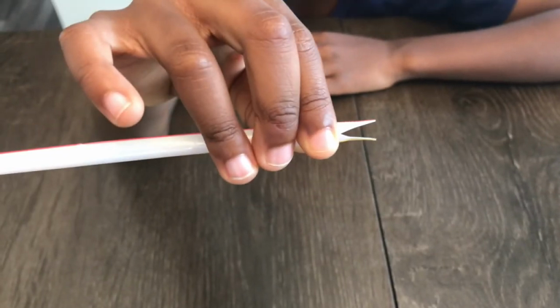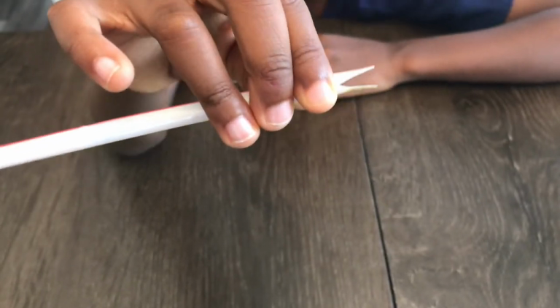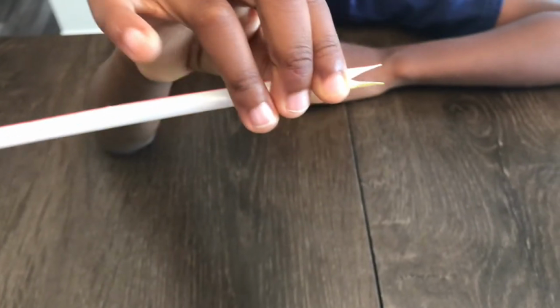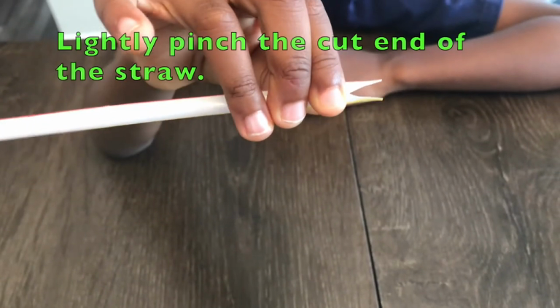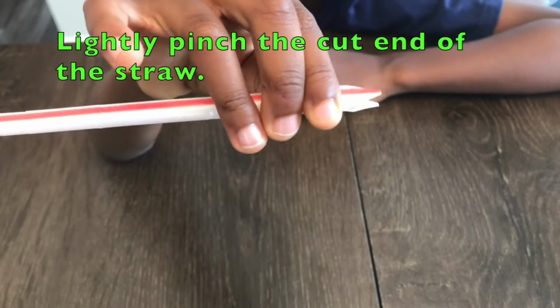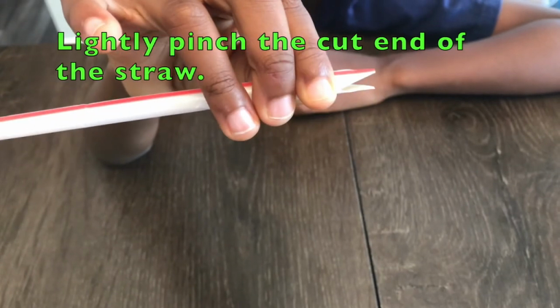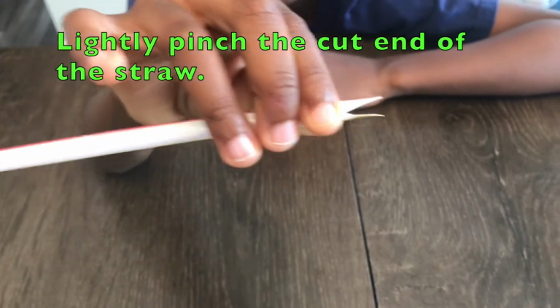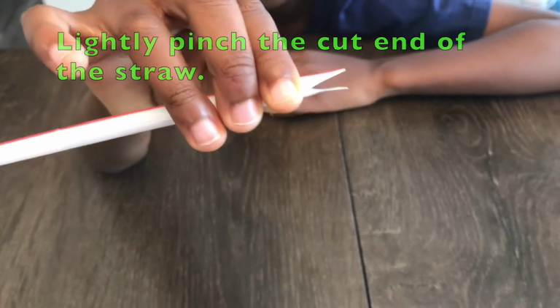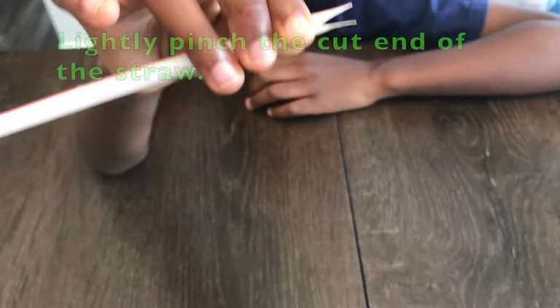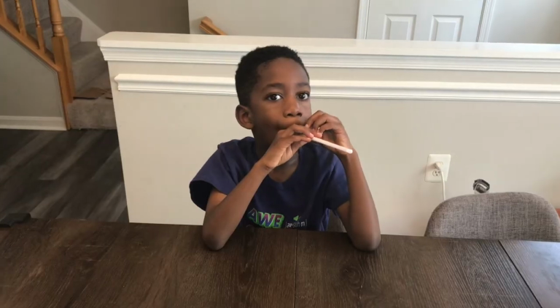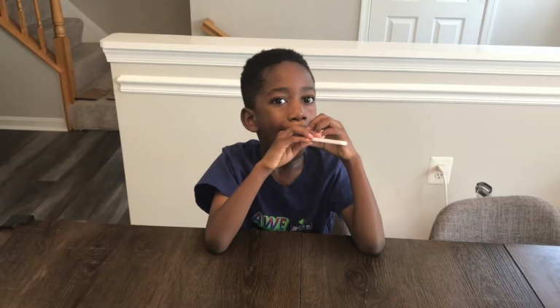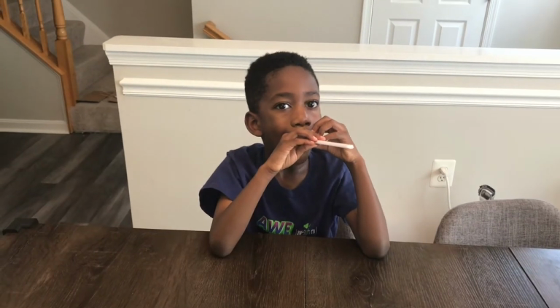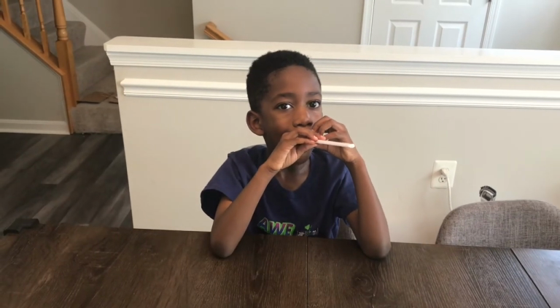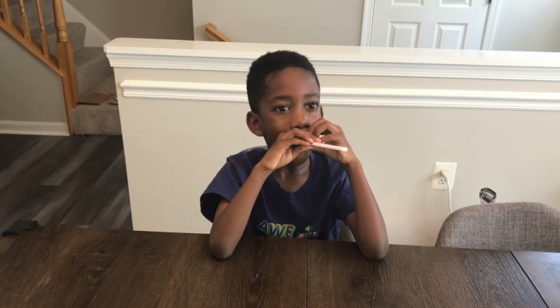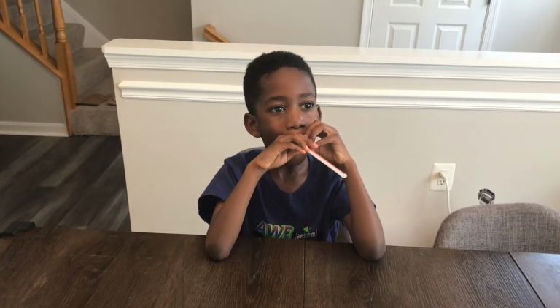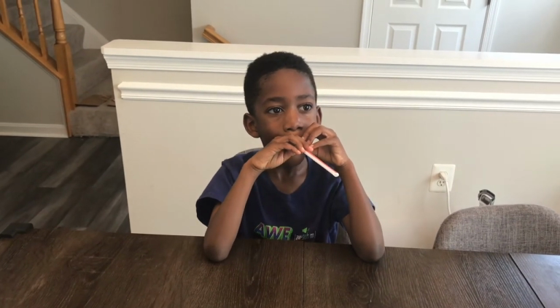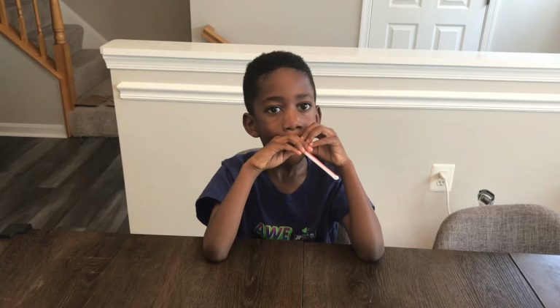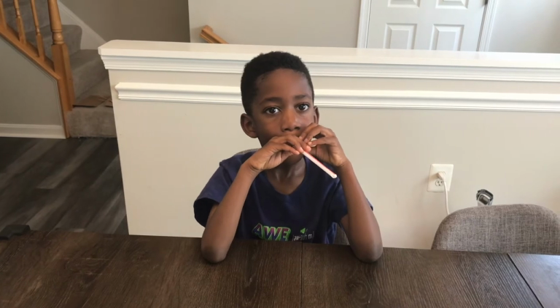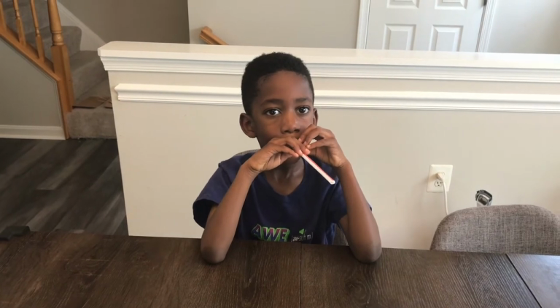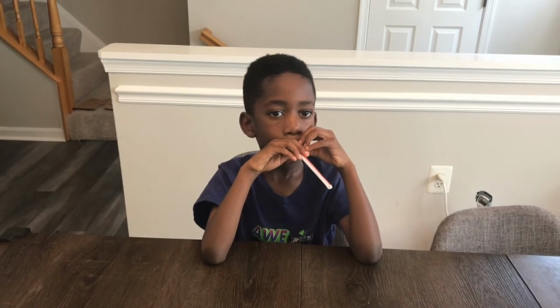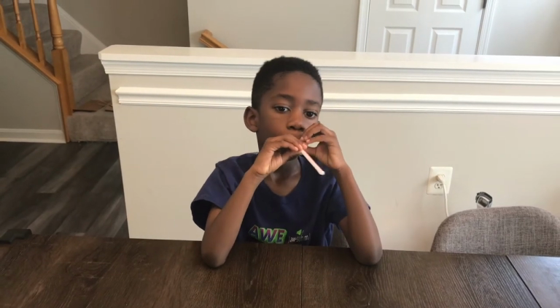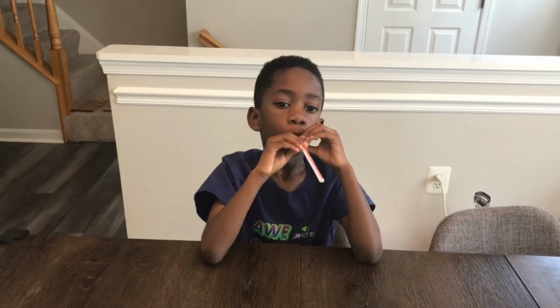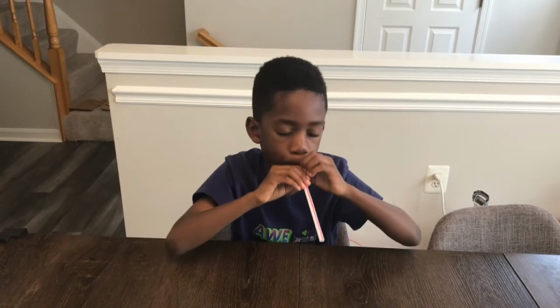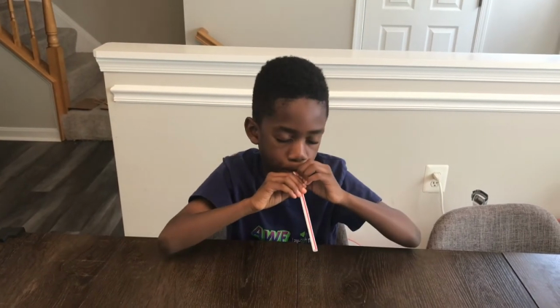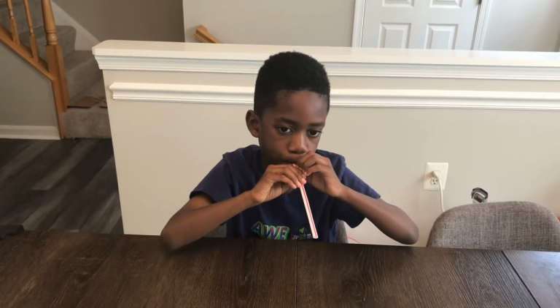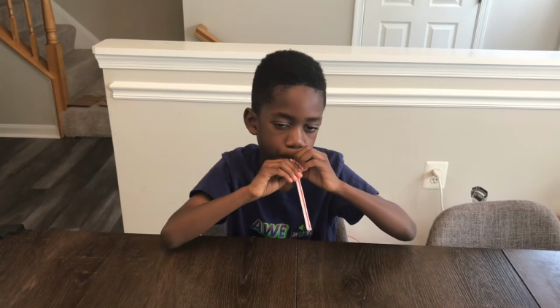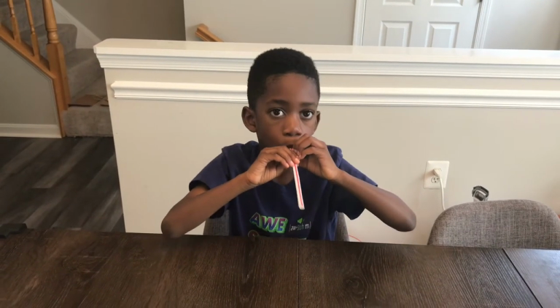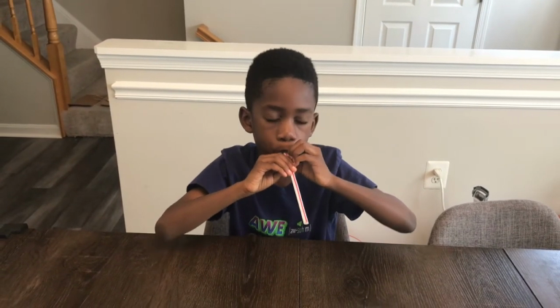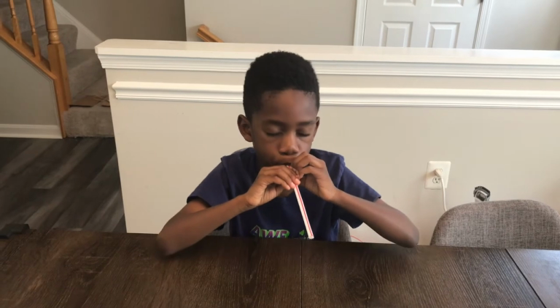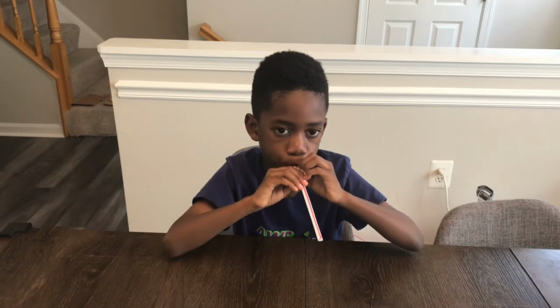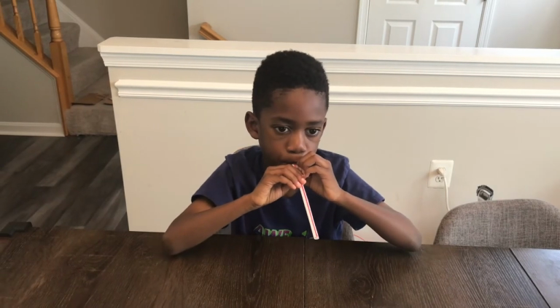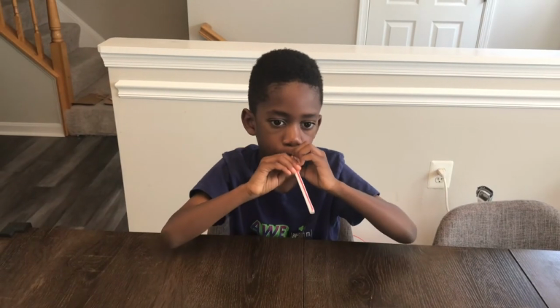Now you have to lightly pinch the edge of the straw. Now Corbin's going to hold the straw loosely in his mouth — the pointy end — and blow. Yes! Sounds like a duck.